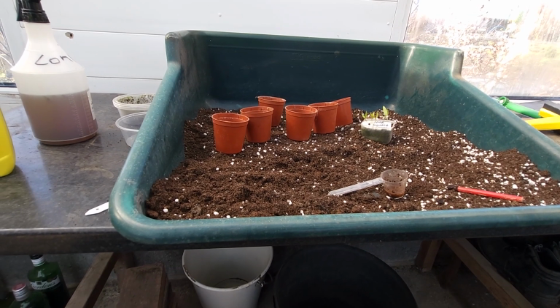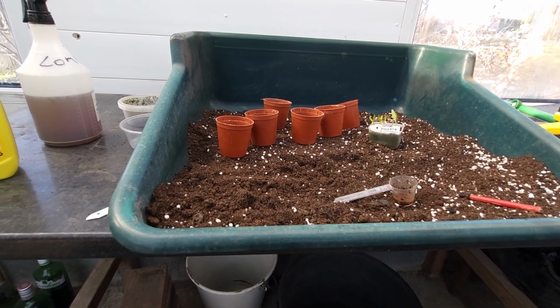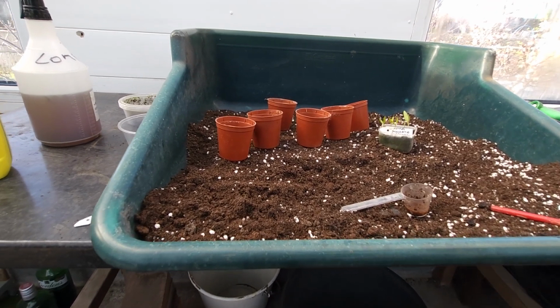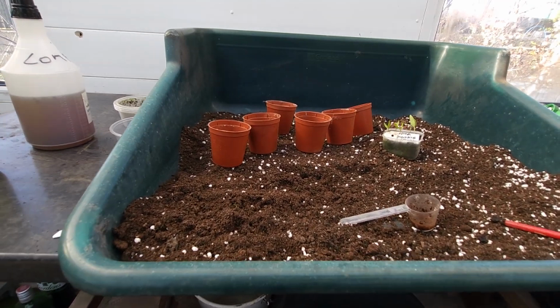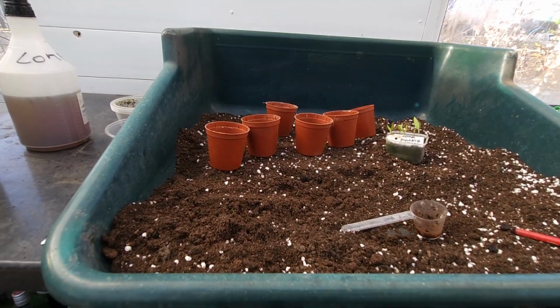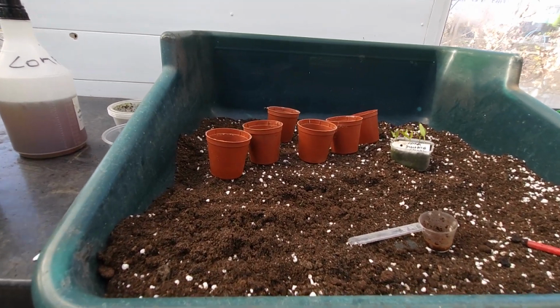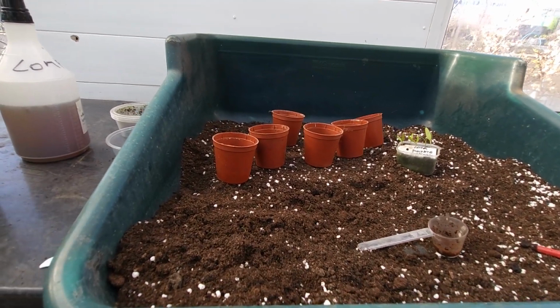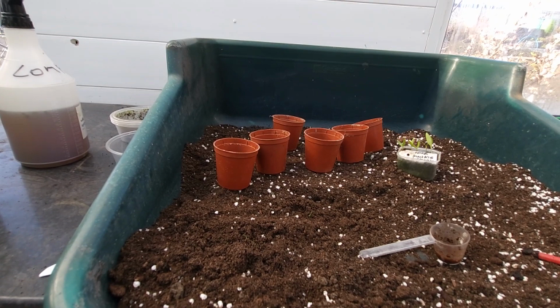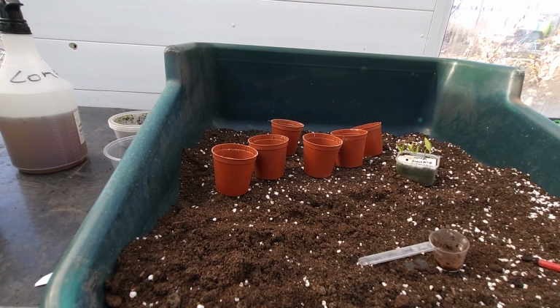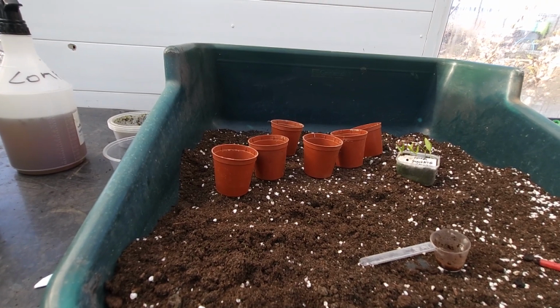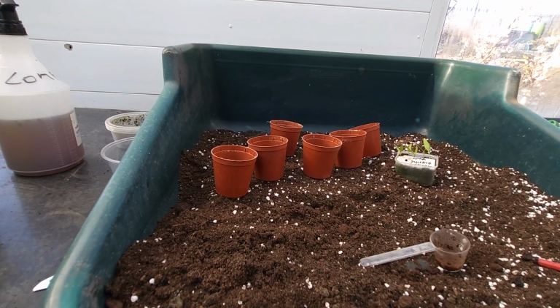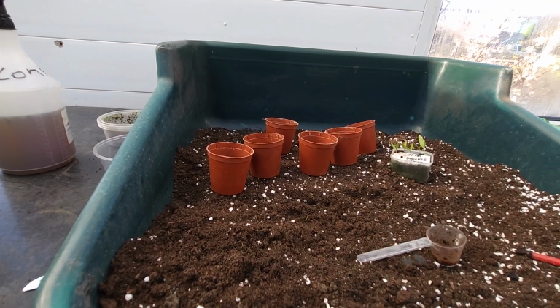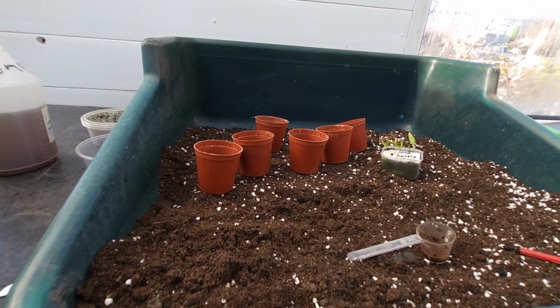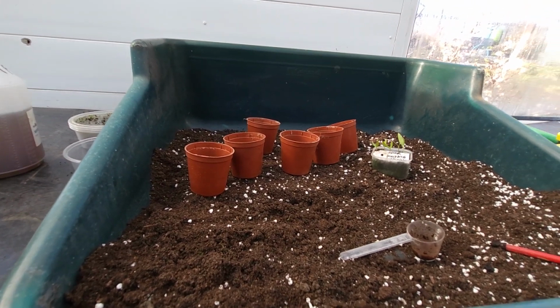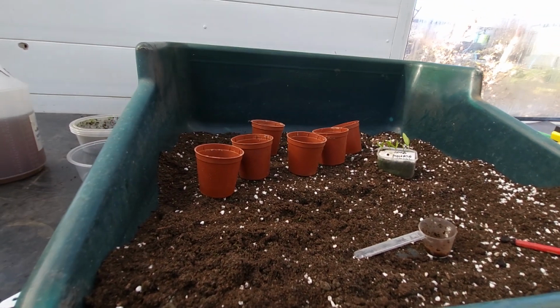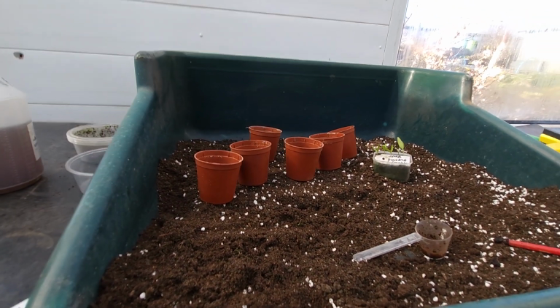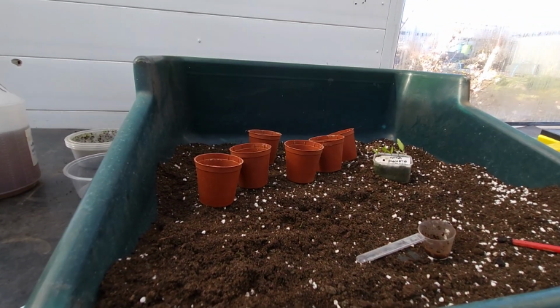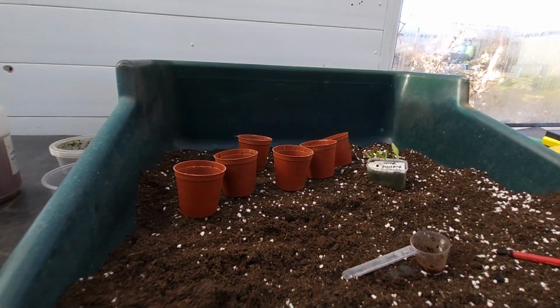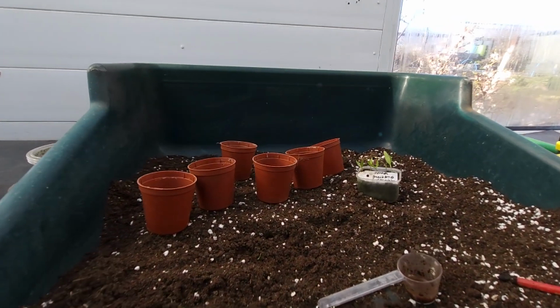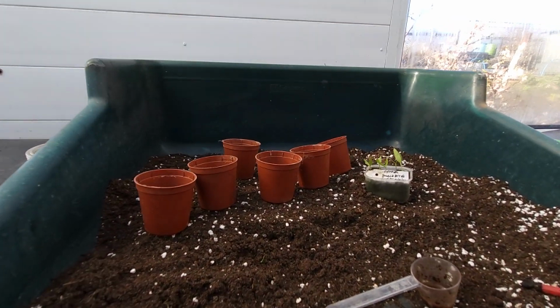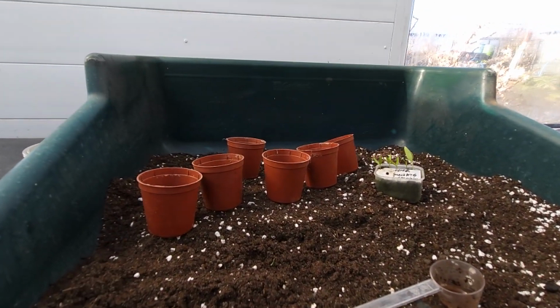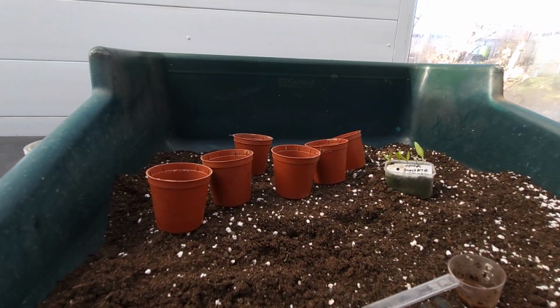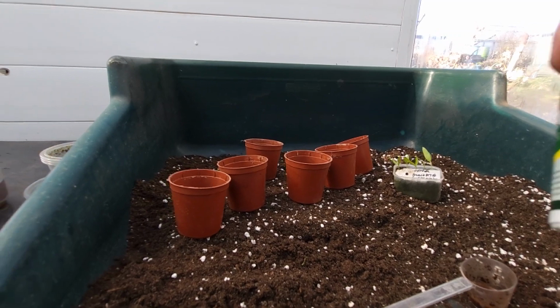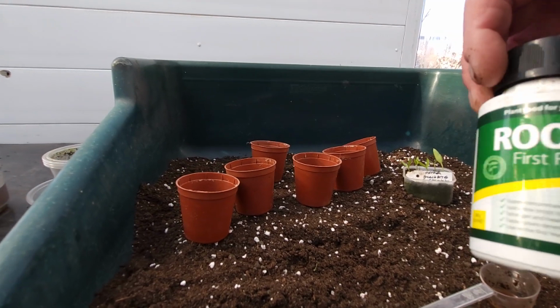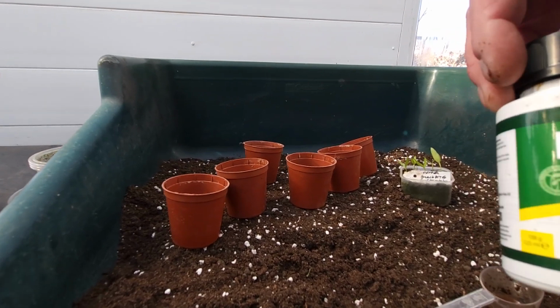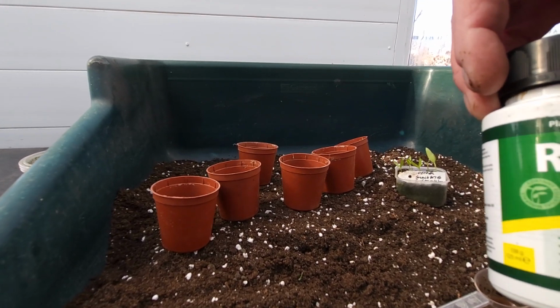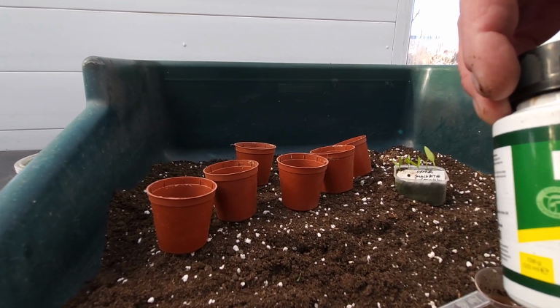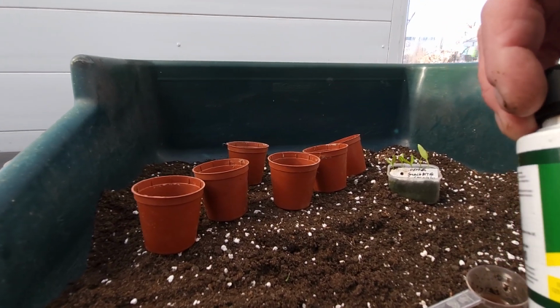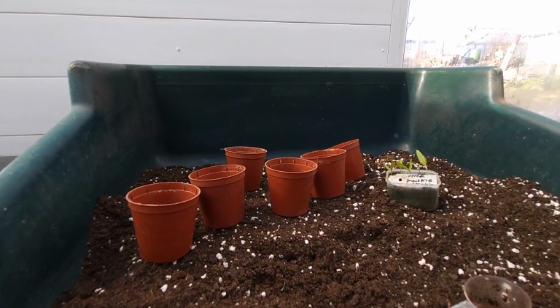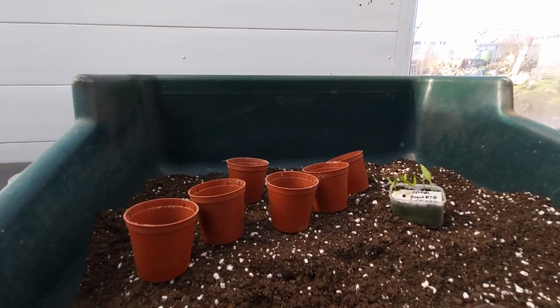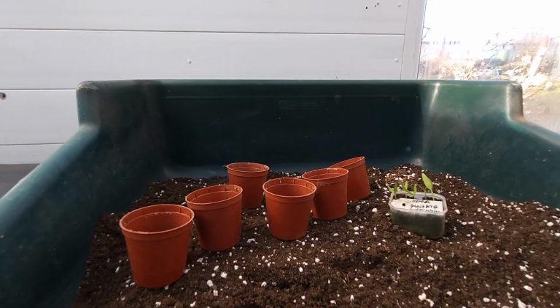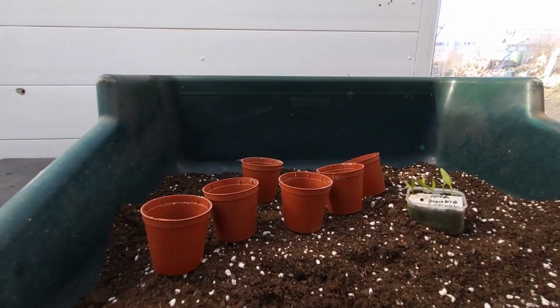I'm using the little plant pots to pot them off into. I'm also using the rooted, giving them a good starting place.